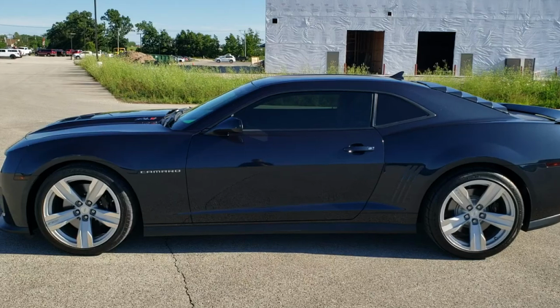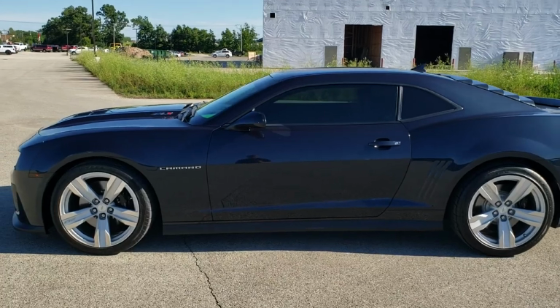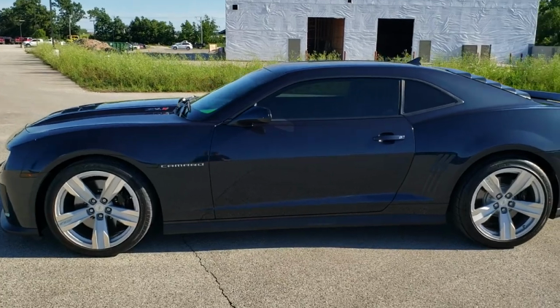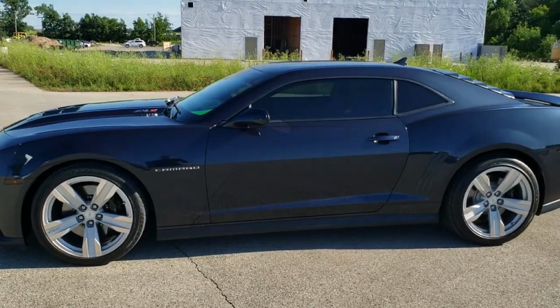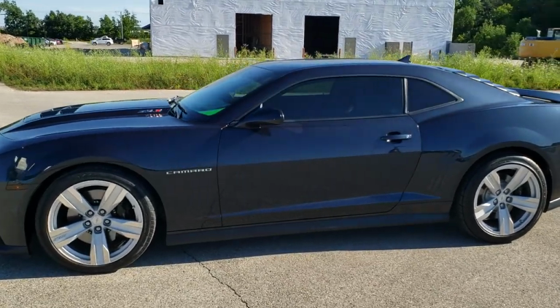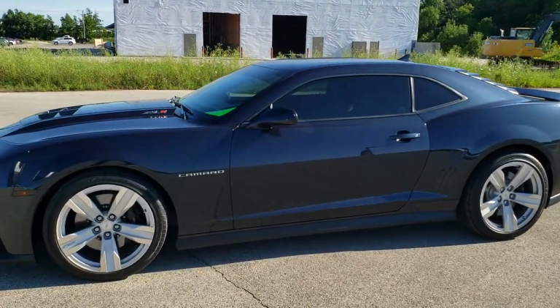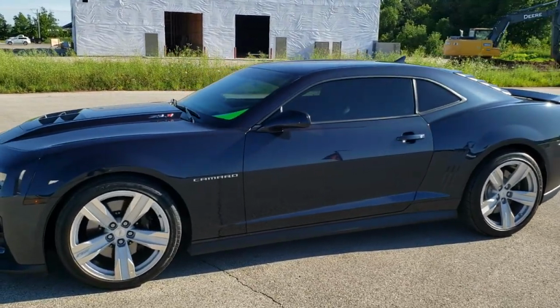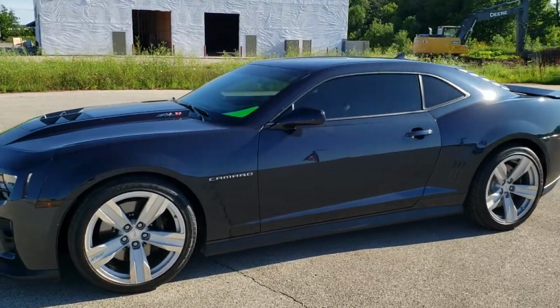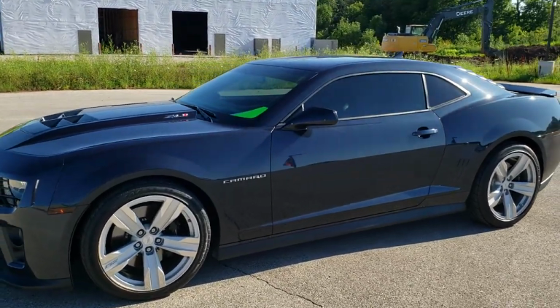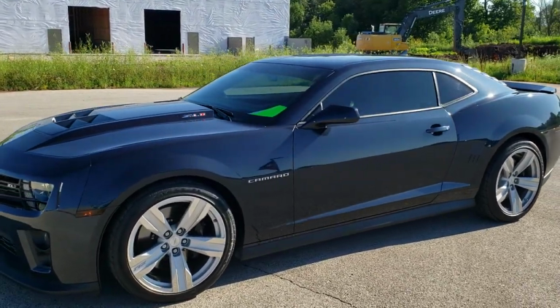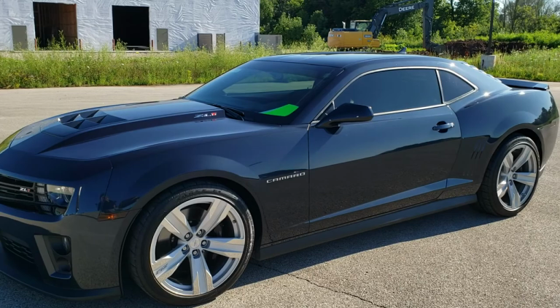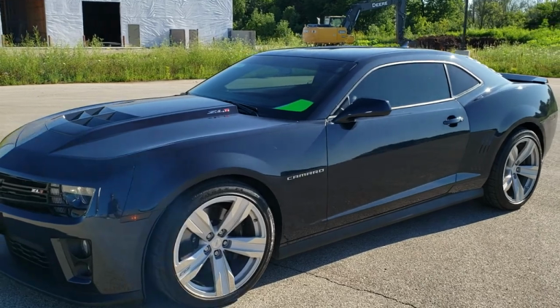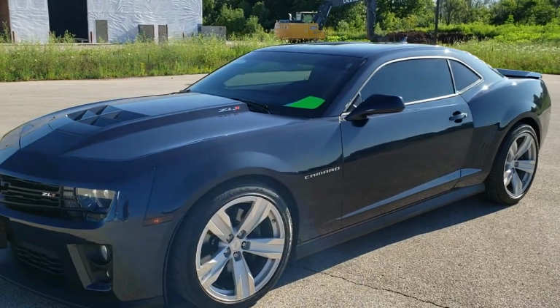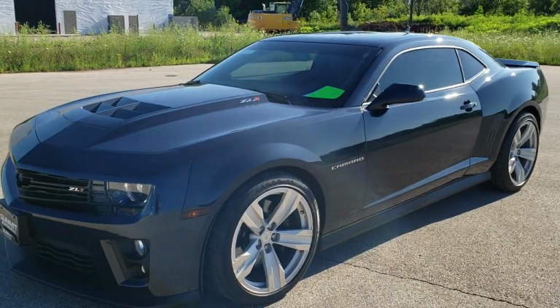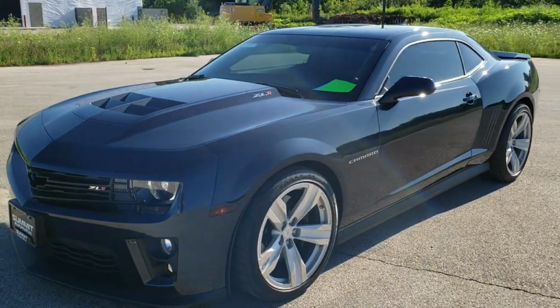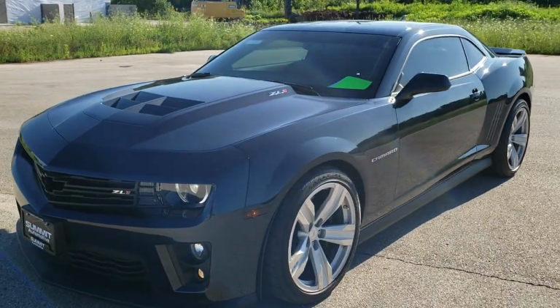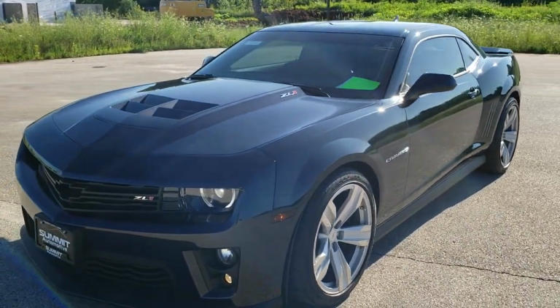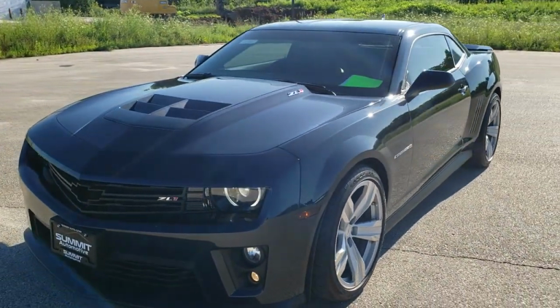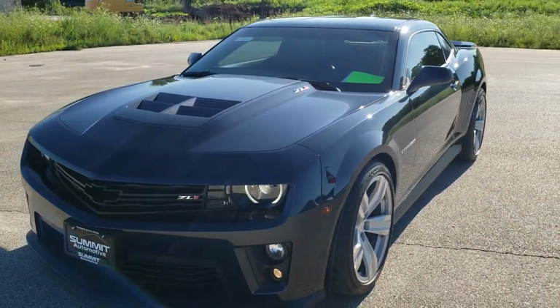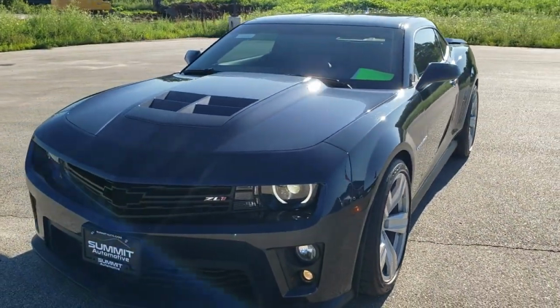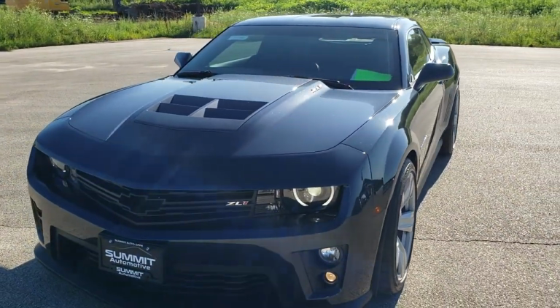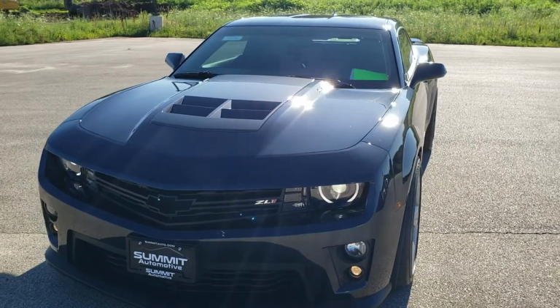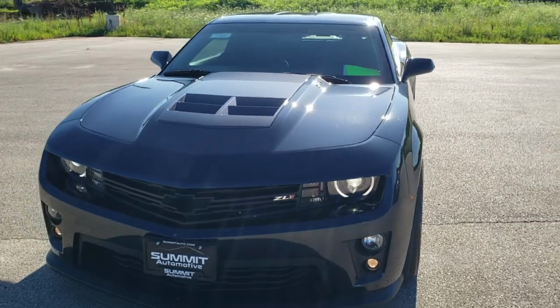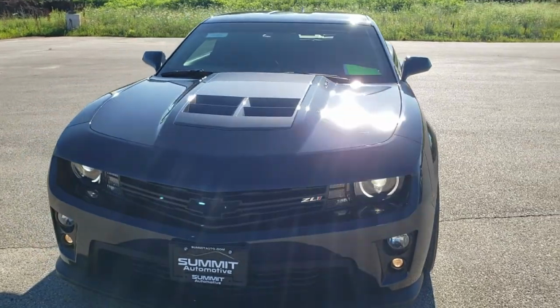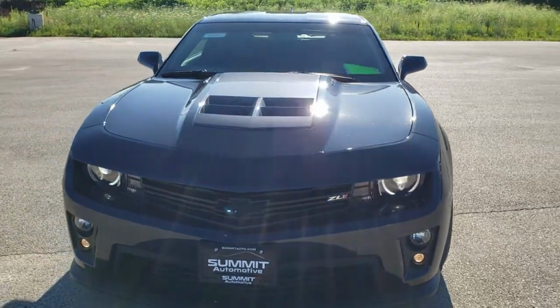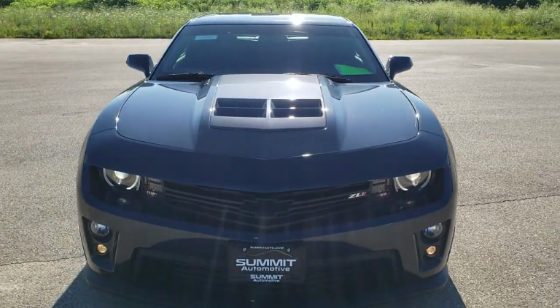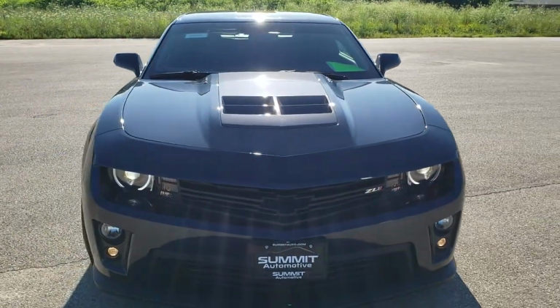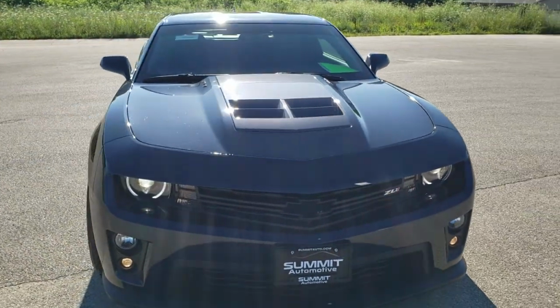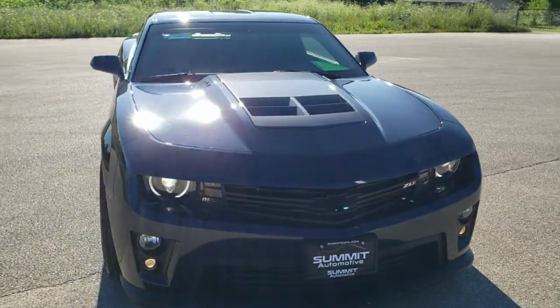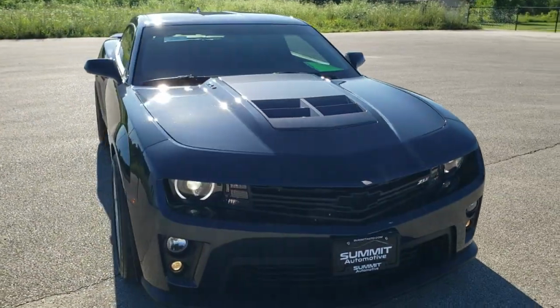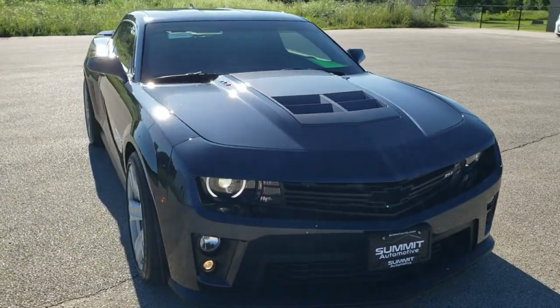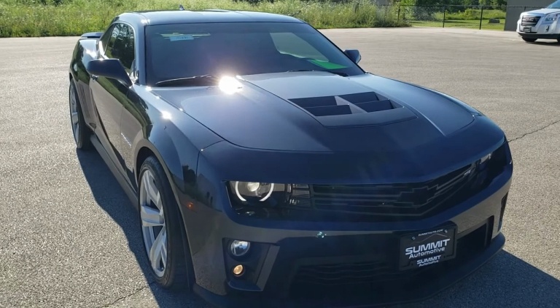This is talk number 10844. We are here at Summit Automotive in Fond du Lac, Wisconsin — your new and used sports car and Camaro headquarters. Today we are checking out this super clean 2013 Chevy Camaro ZL1.